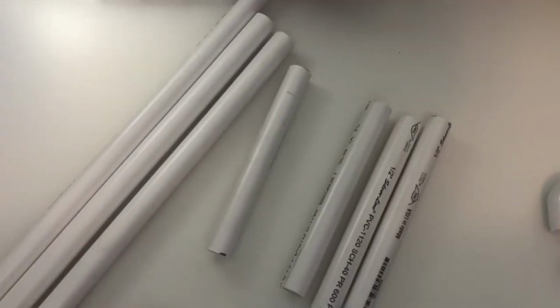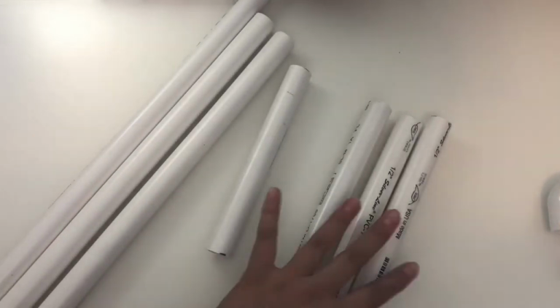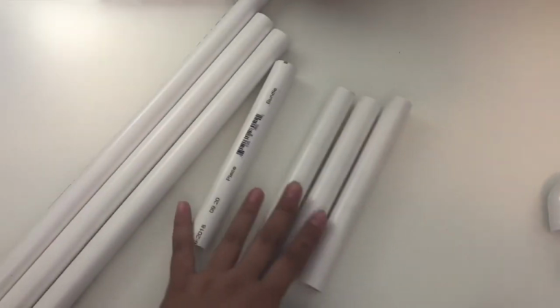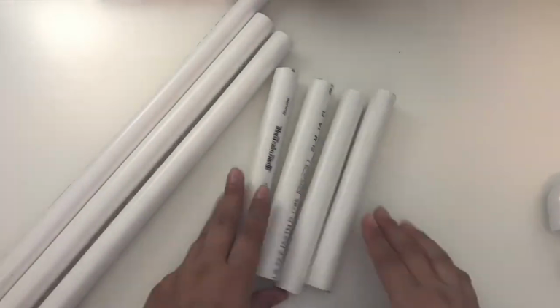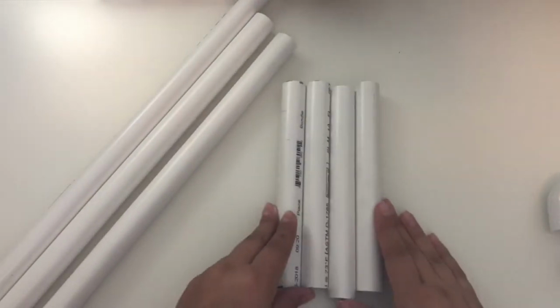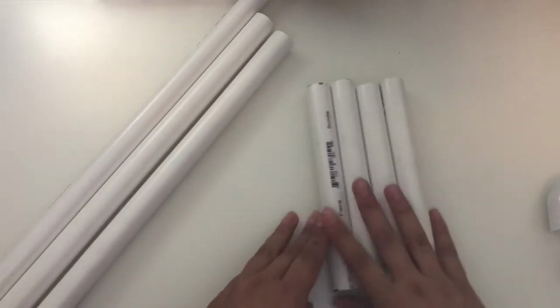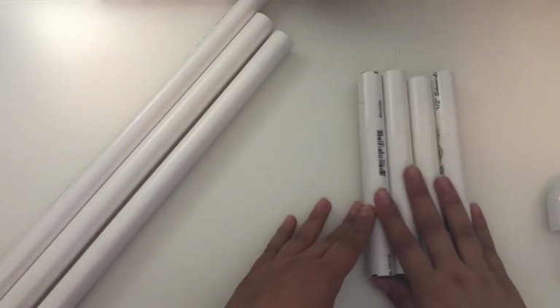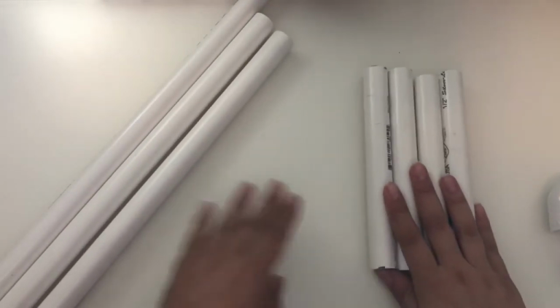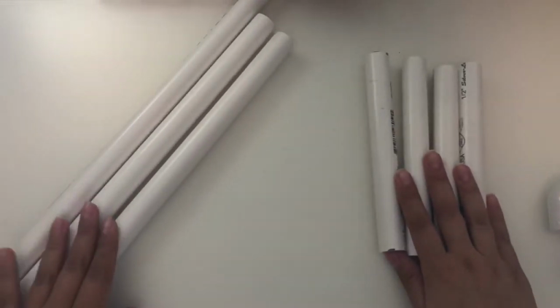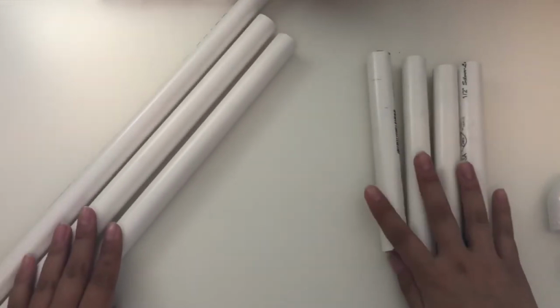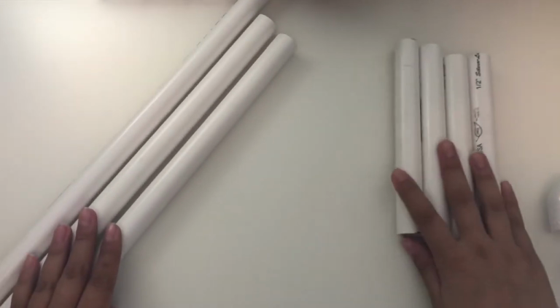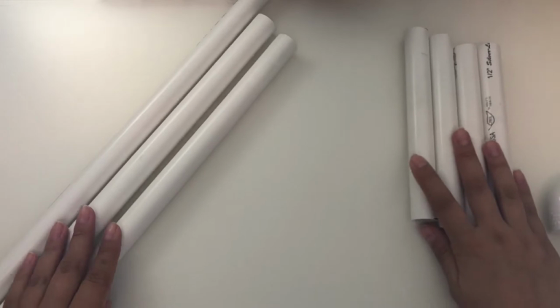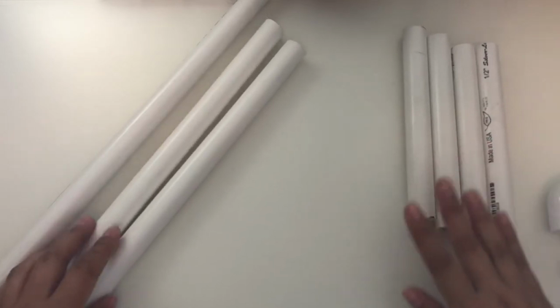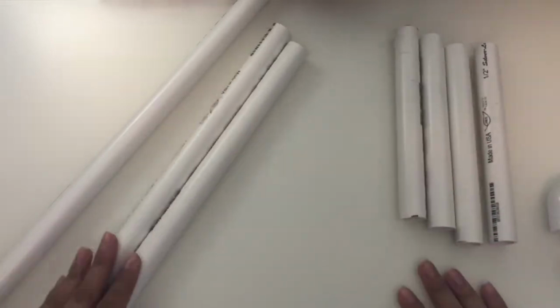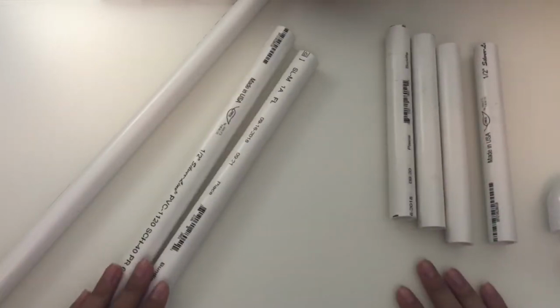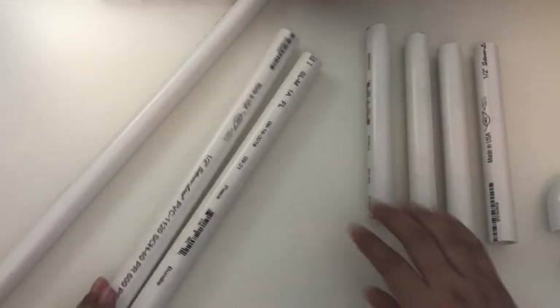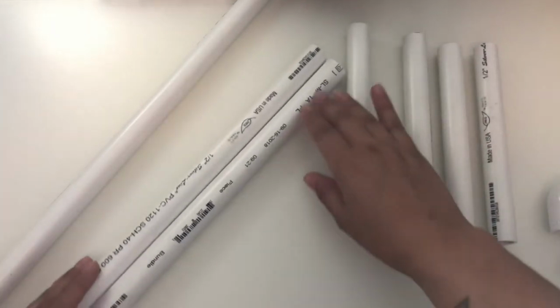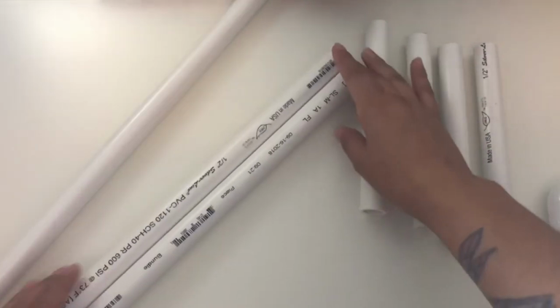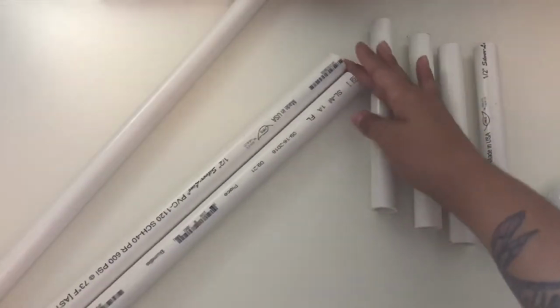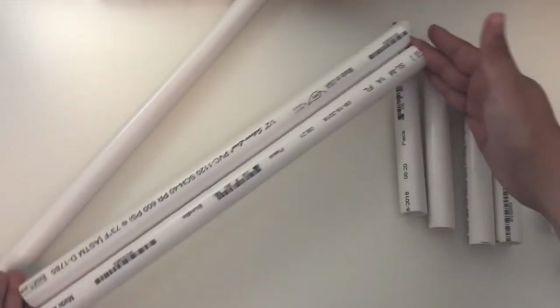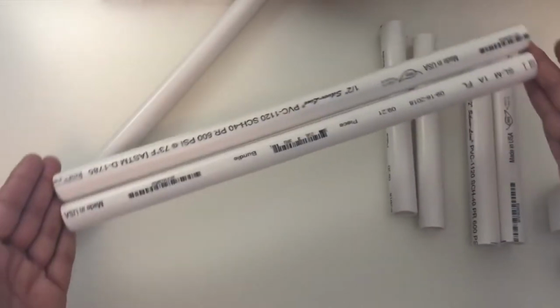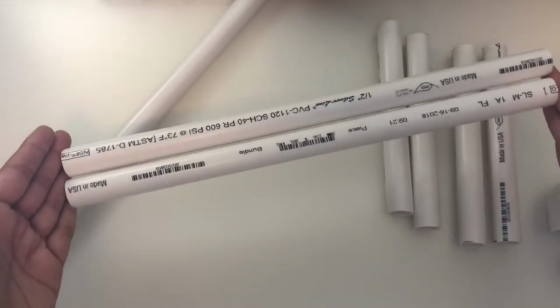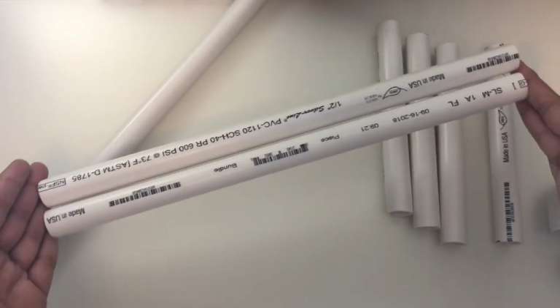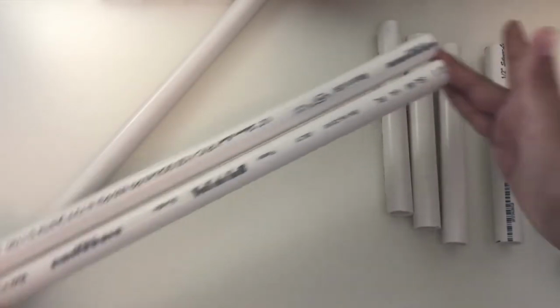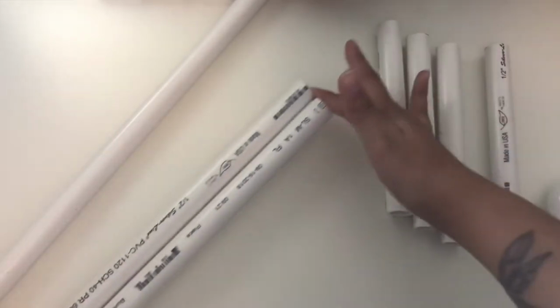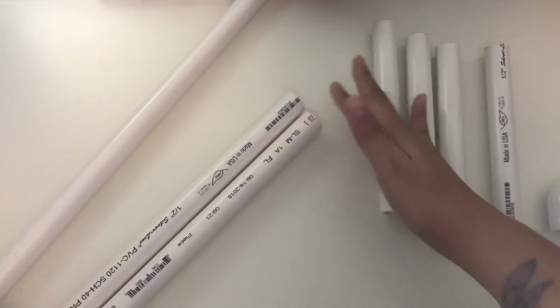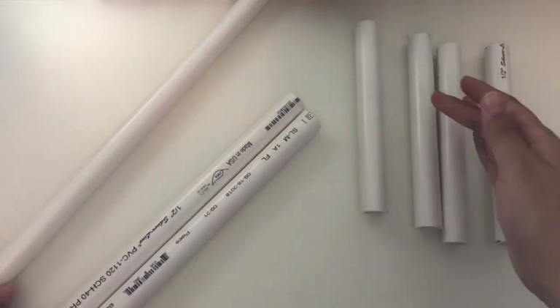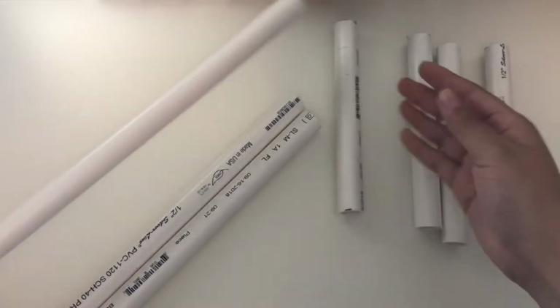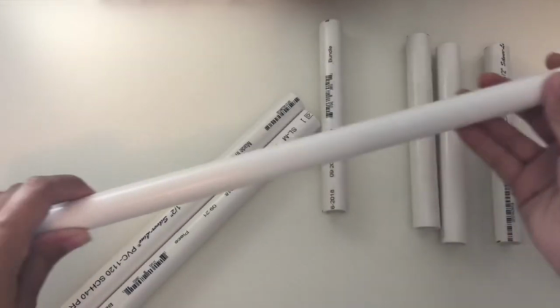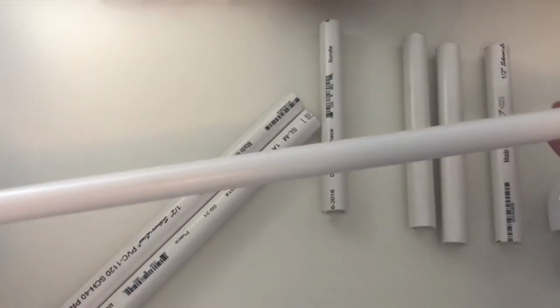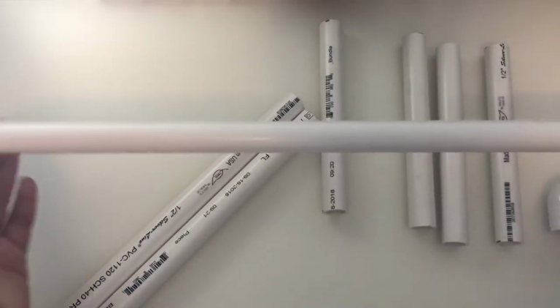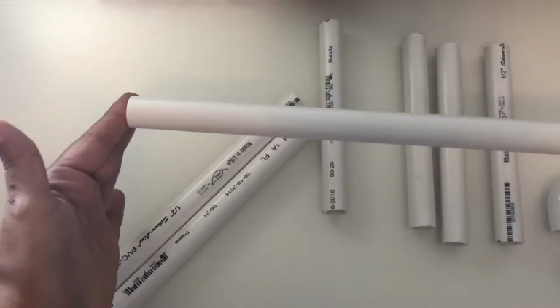All right, you guys, now that we just took a trip to Lowe's and now we're back home, I just want to show you — you're supposed to have four 7-inch PVC pipes, two 14-inch PVC pipes, and one 20-inch PVC pipe.